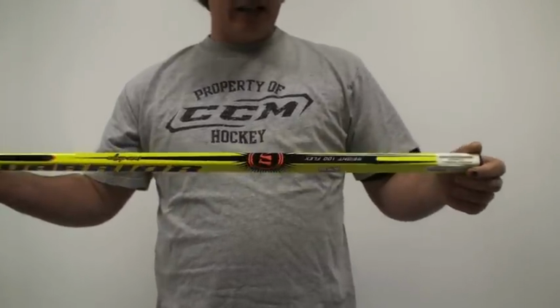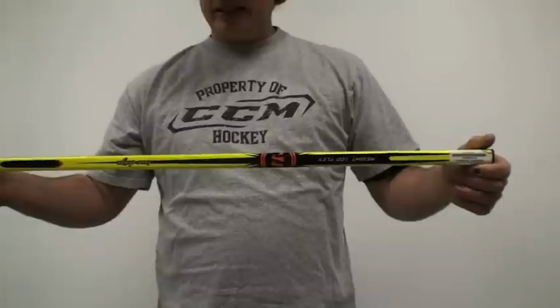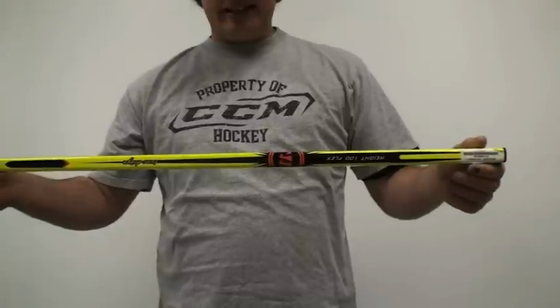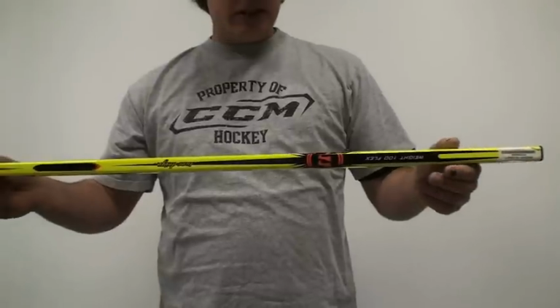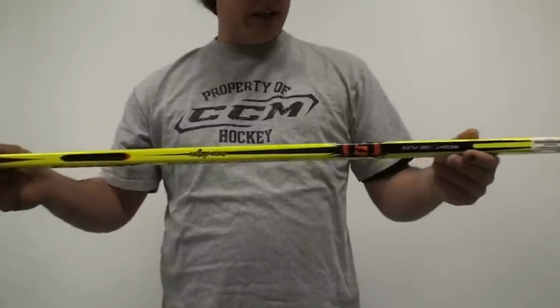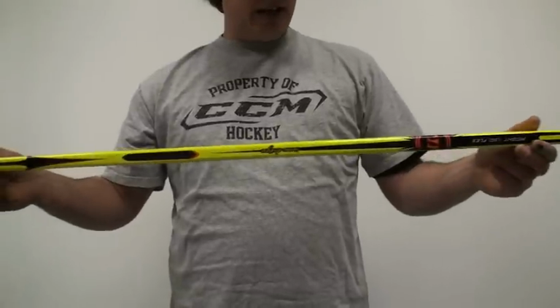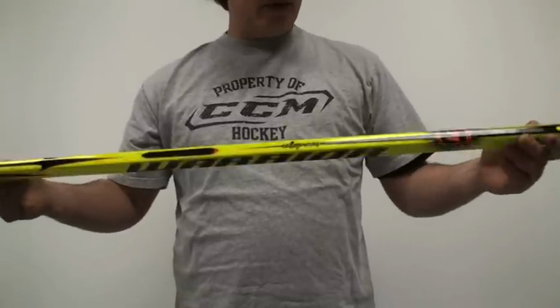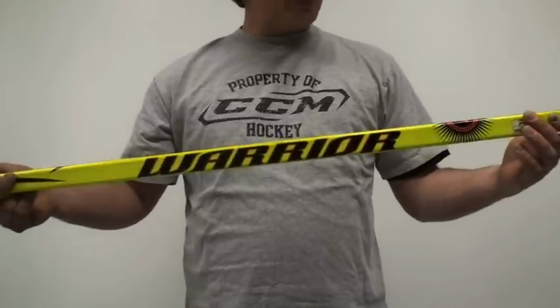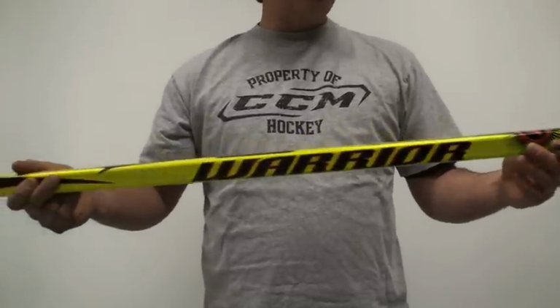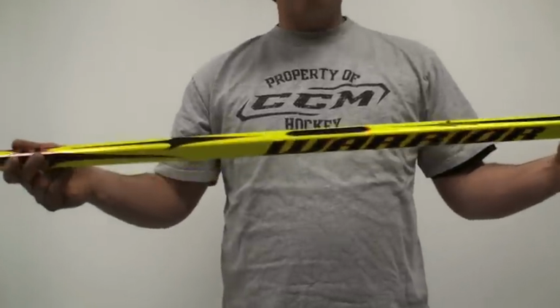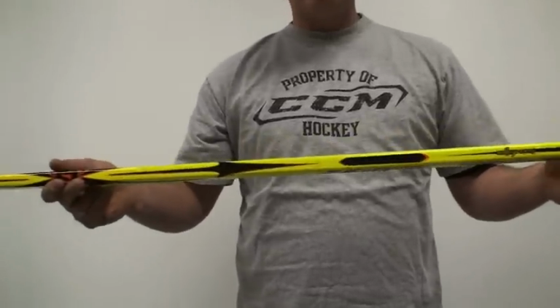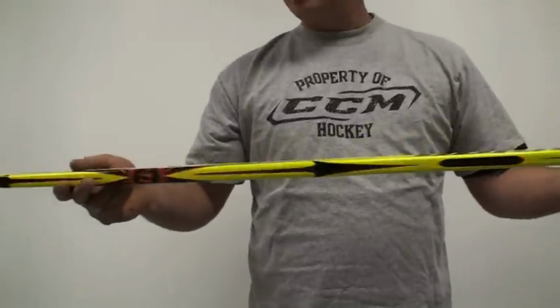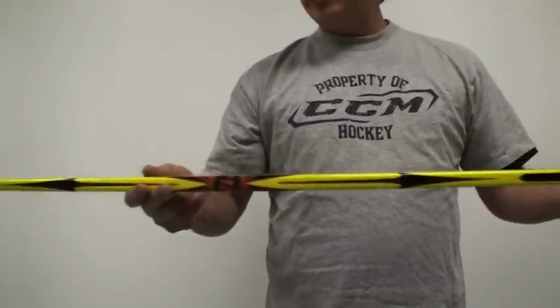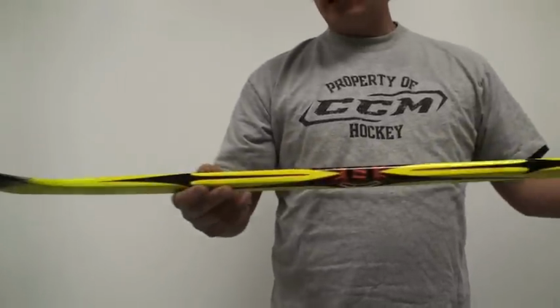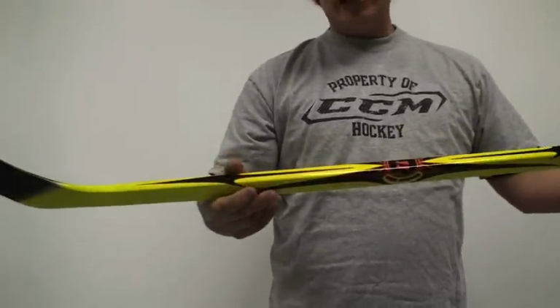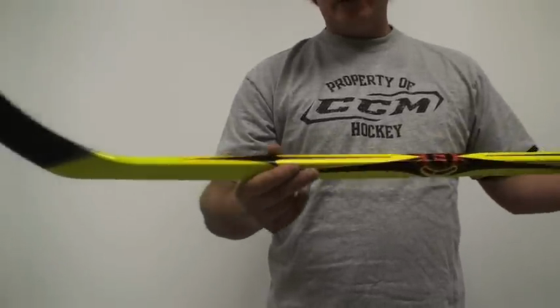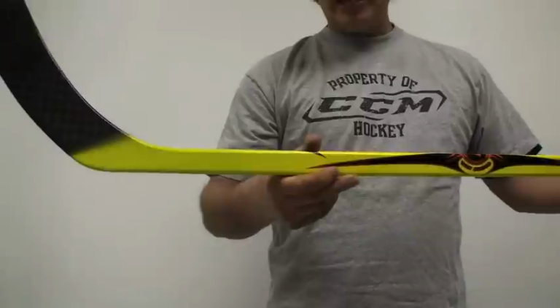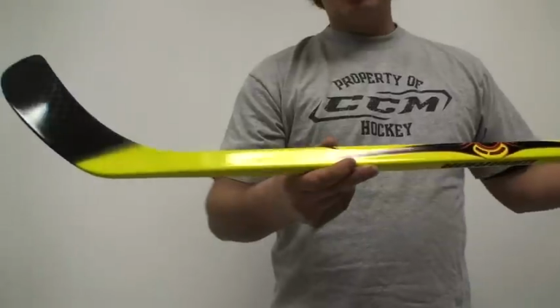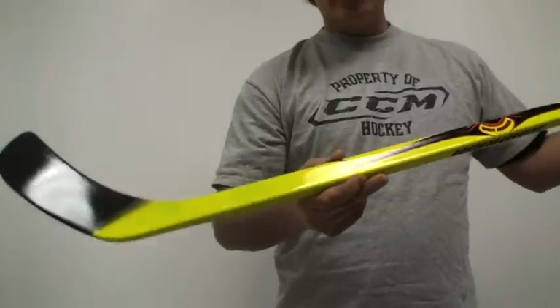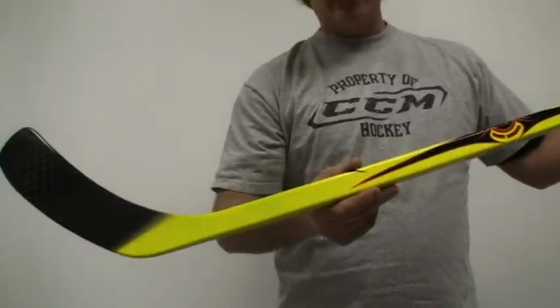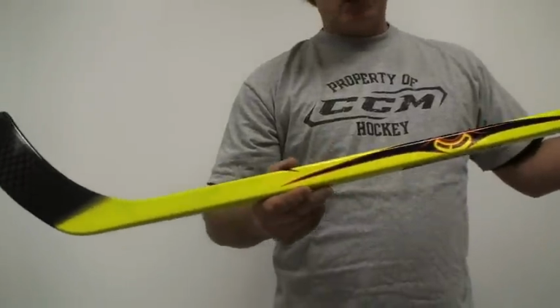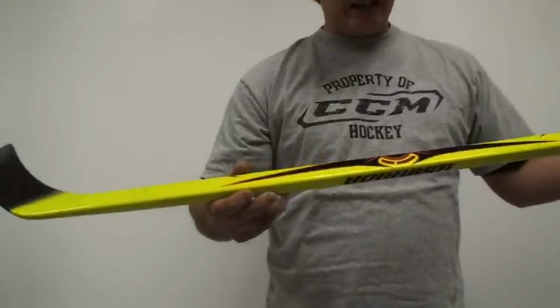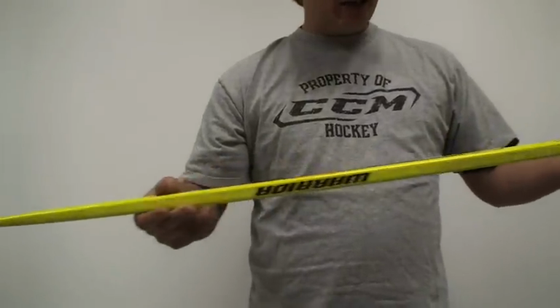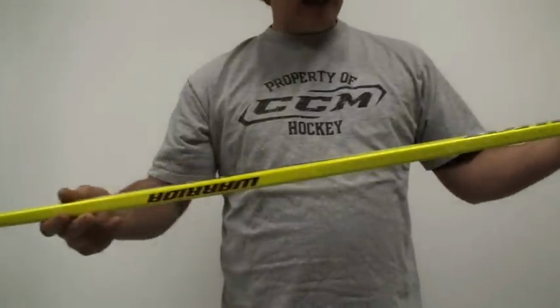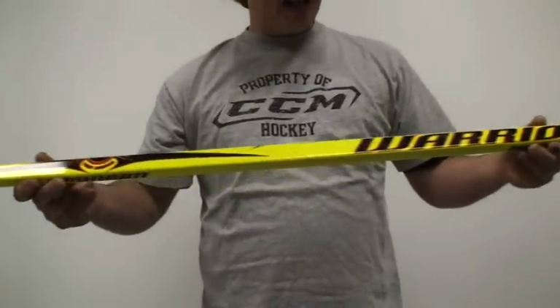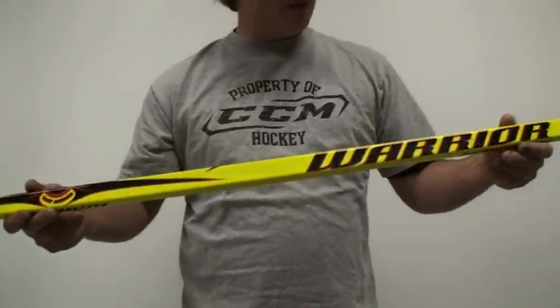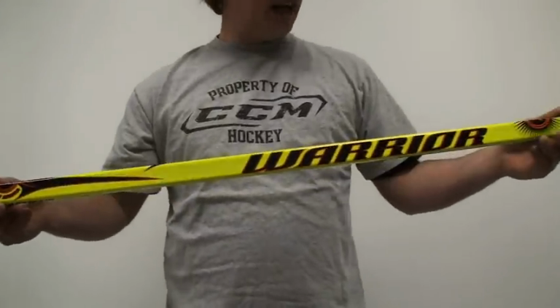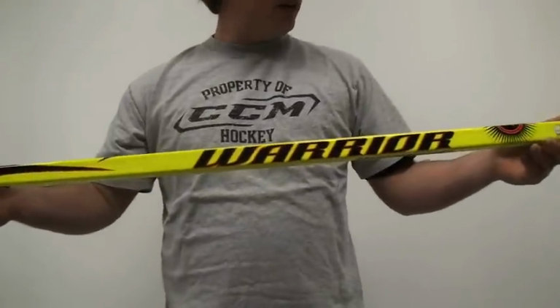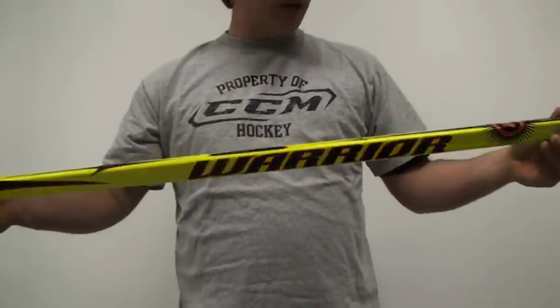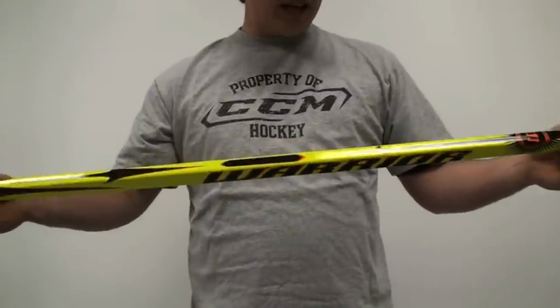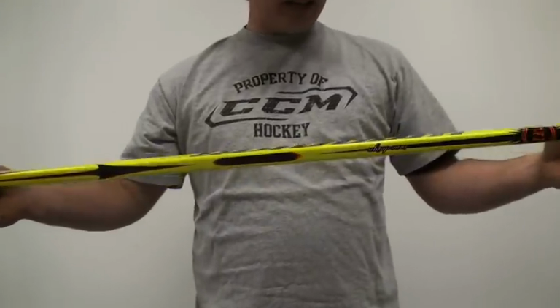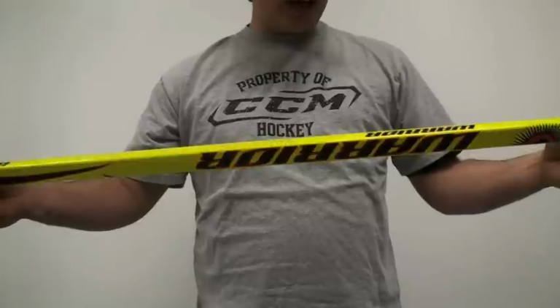This is a senior stick — it's a 100 flex. It's a great stick. They actually call this color green; I find it to be more yellow, but it's green.